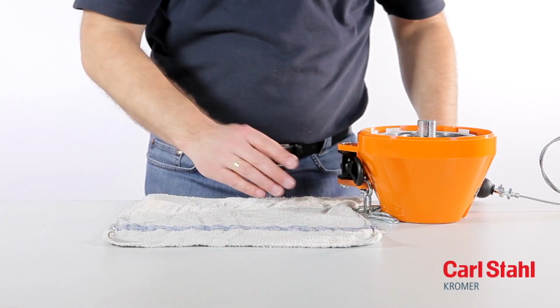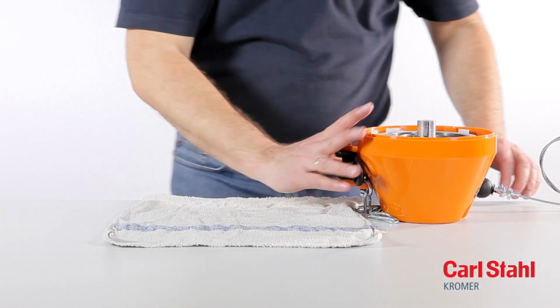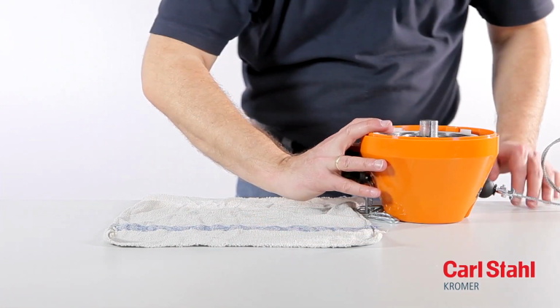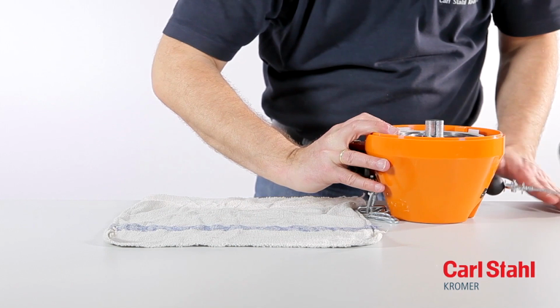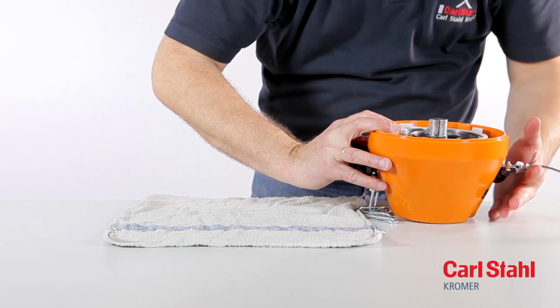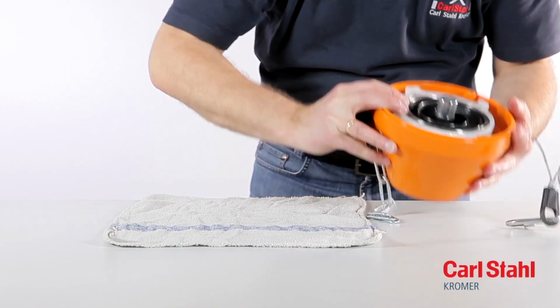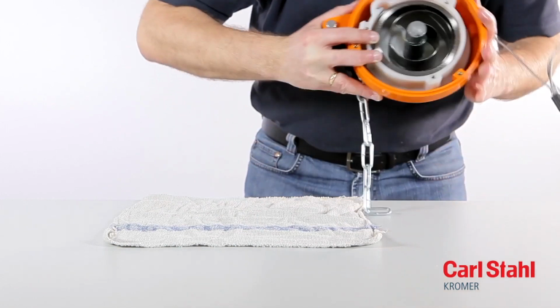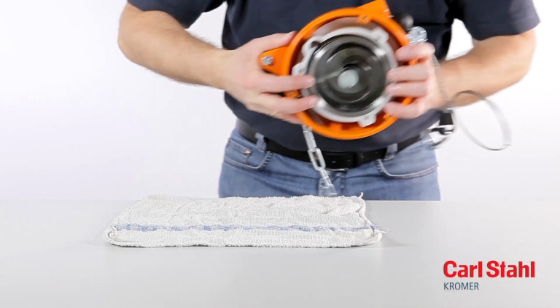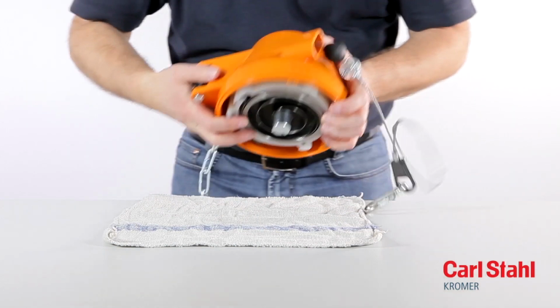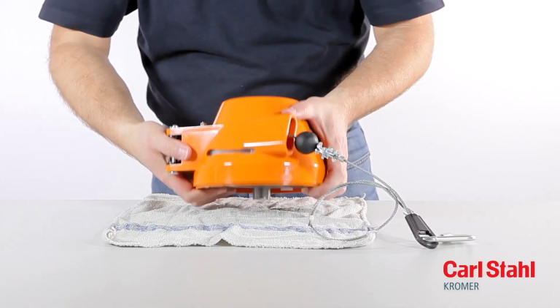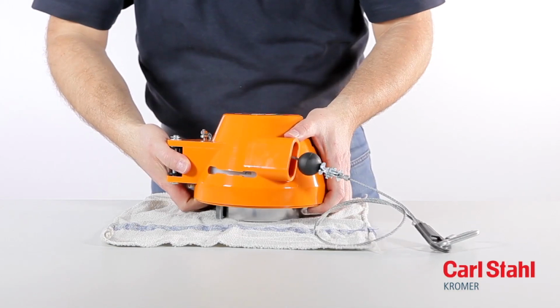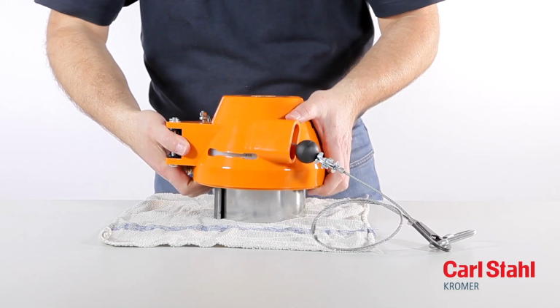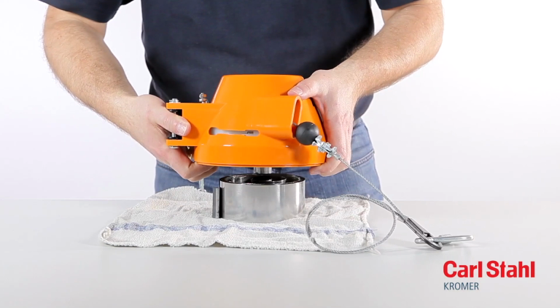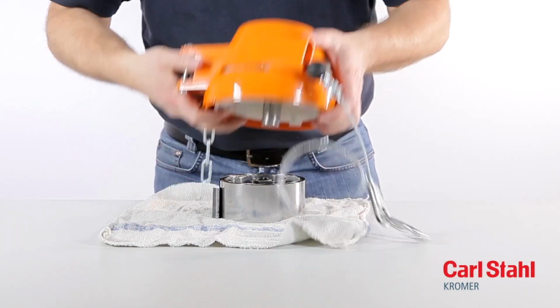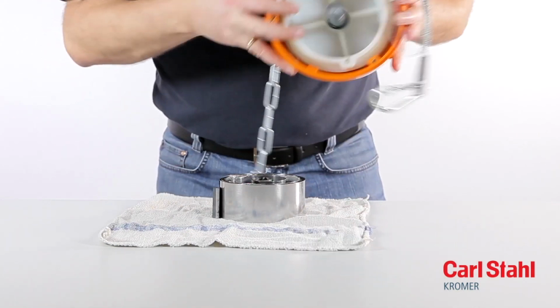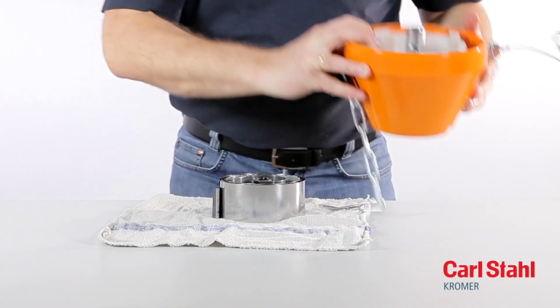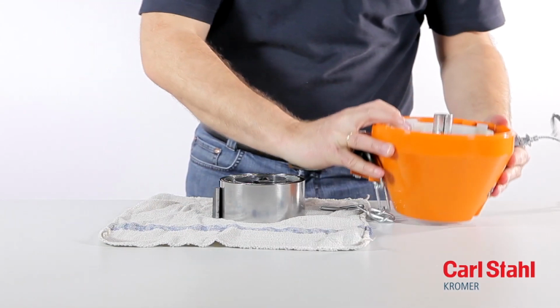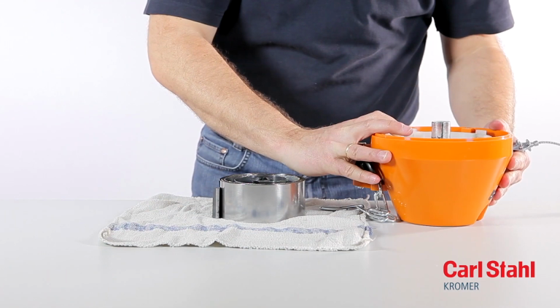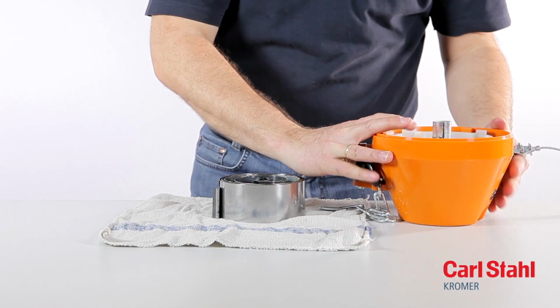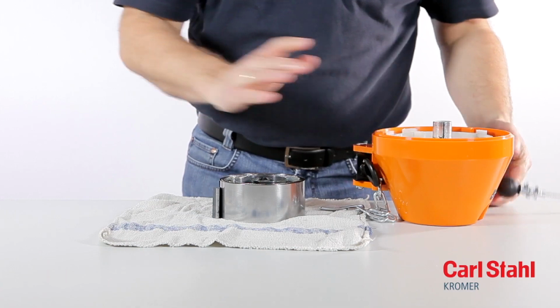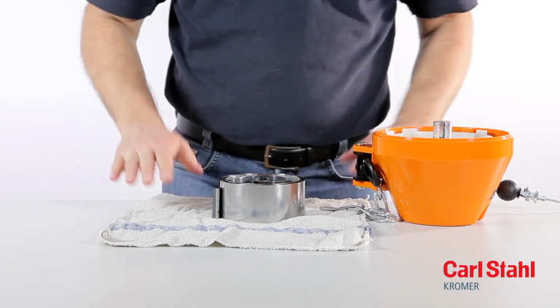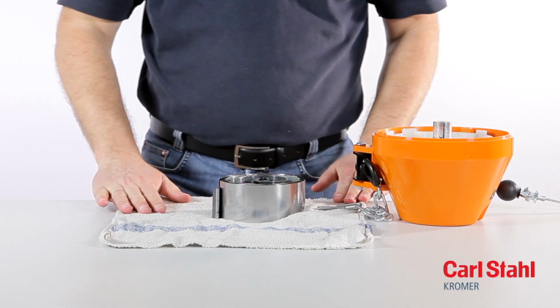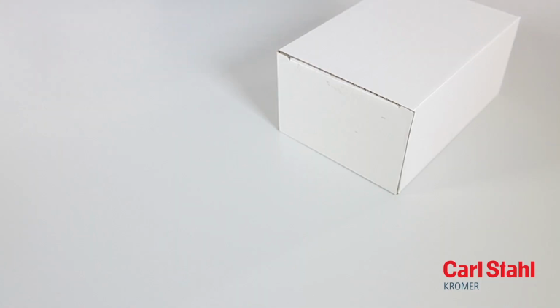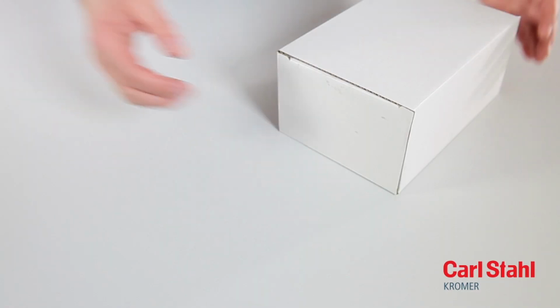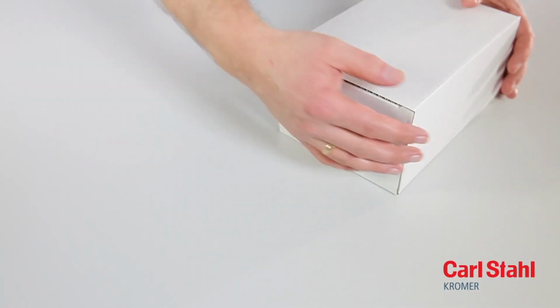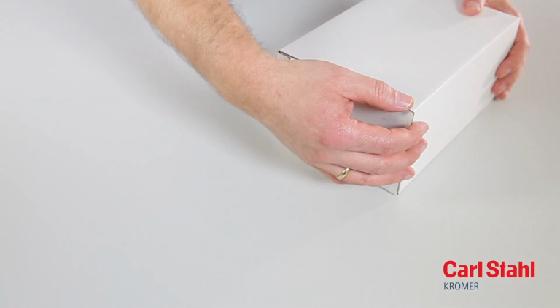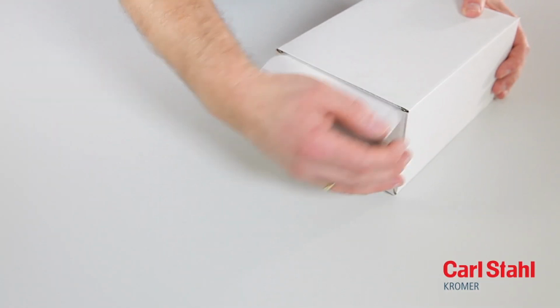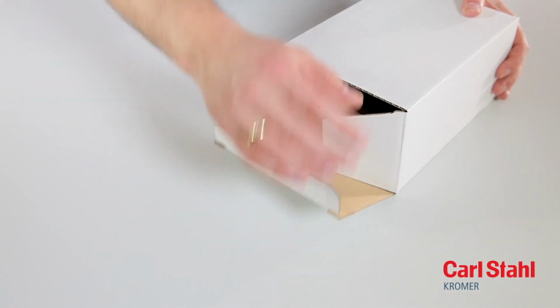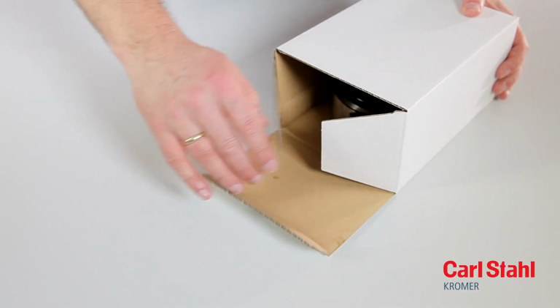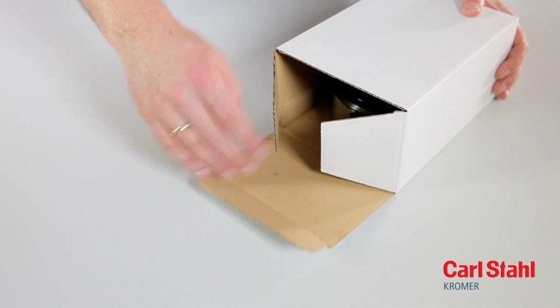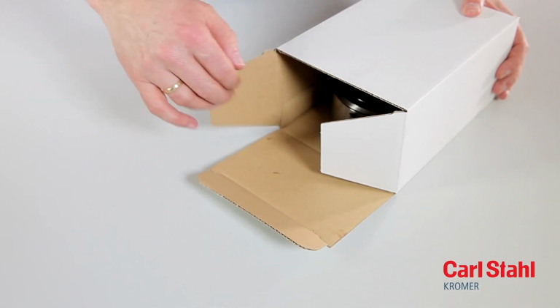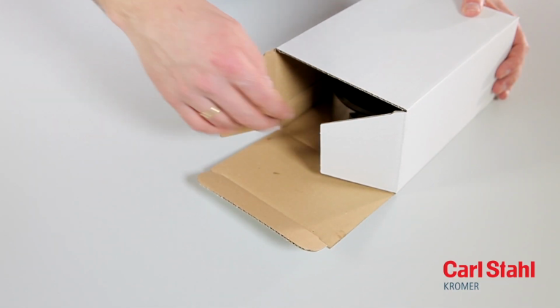Remove the spring. If the rating of the new spring you are going to install differs, the type and load range specifications on the rating plate must be changed accordingly.